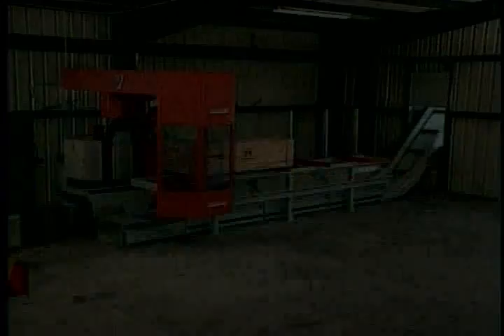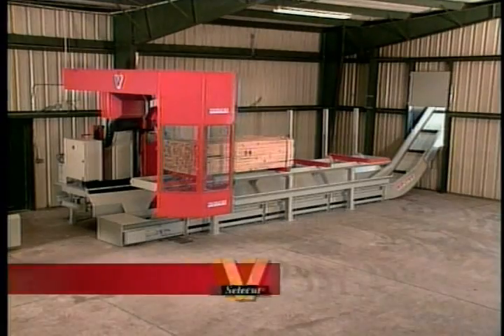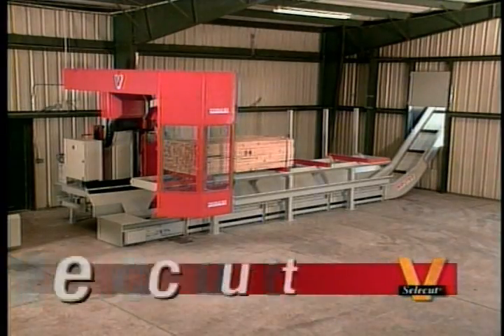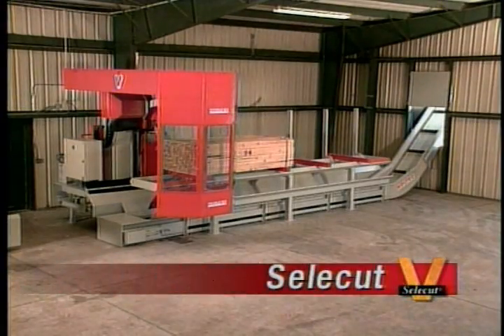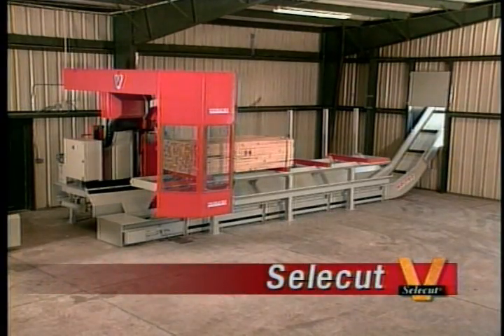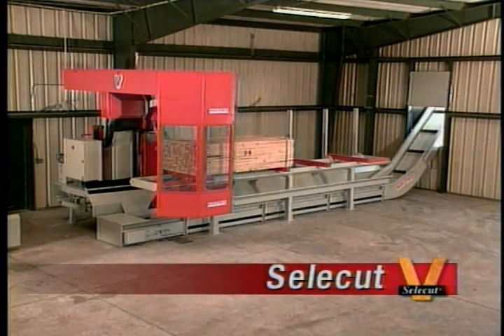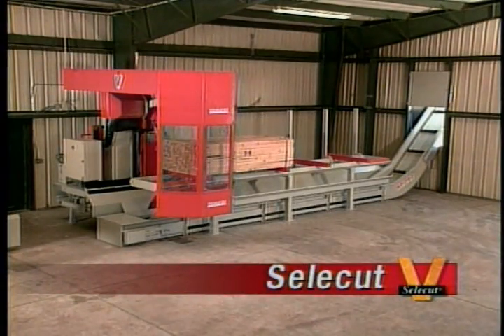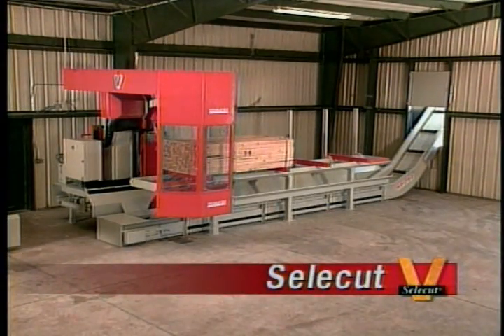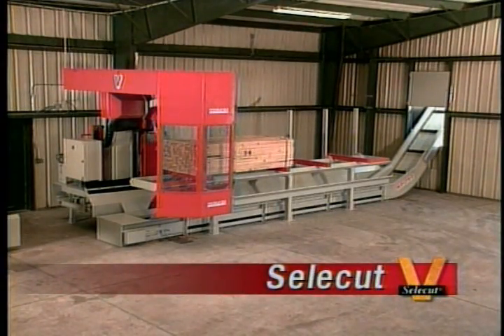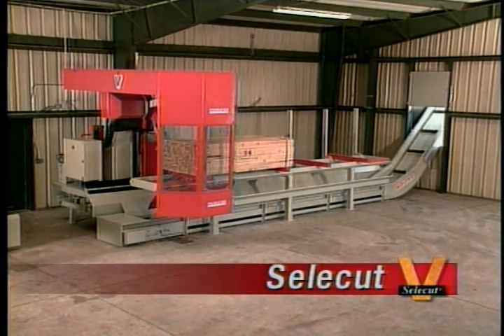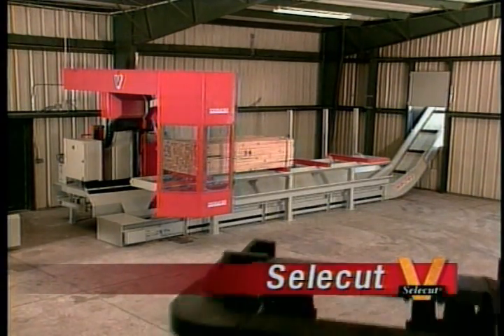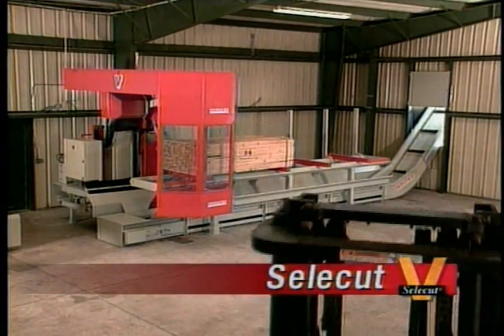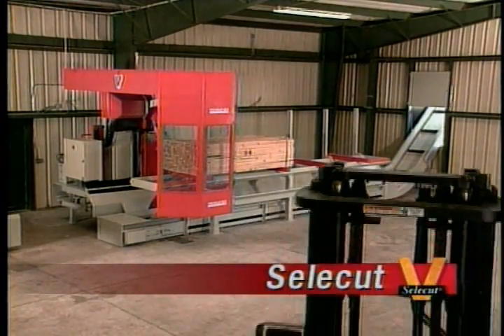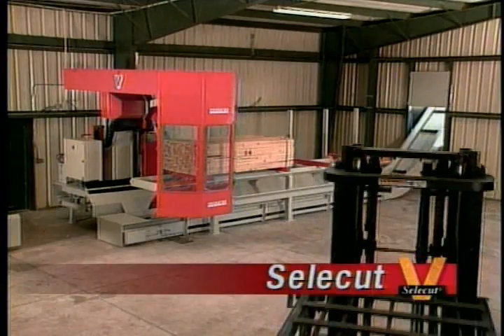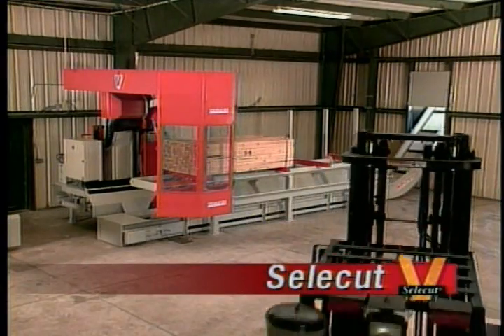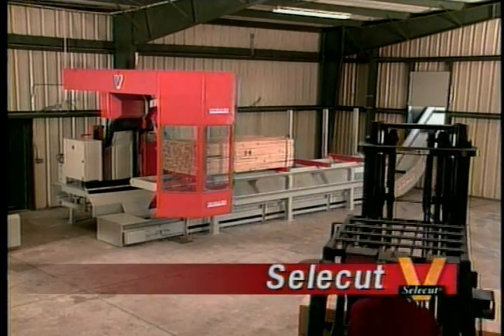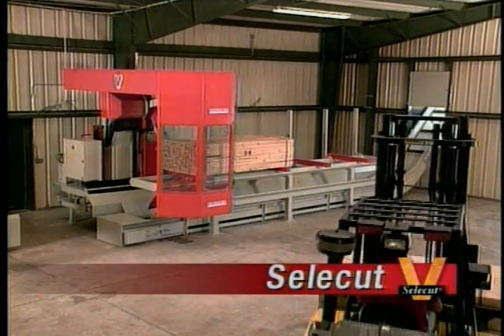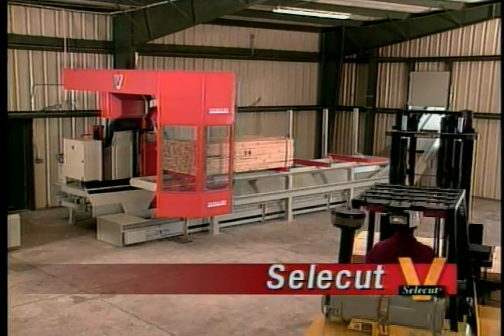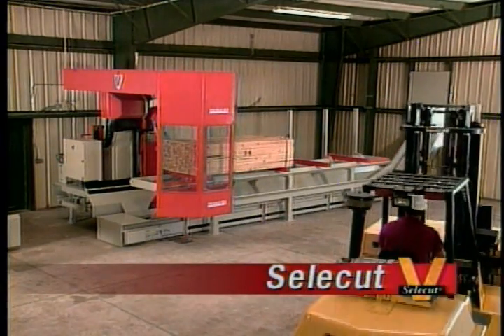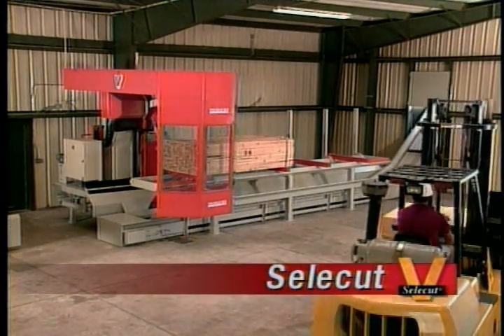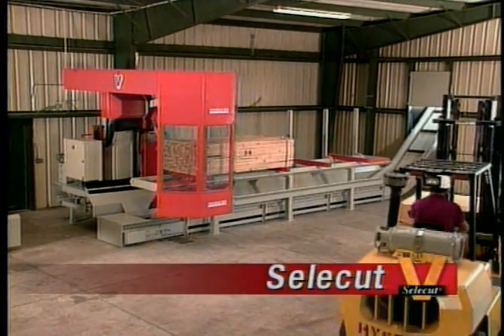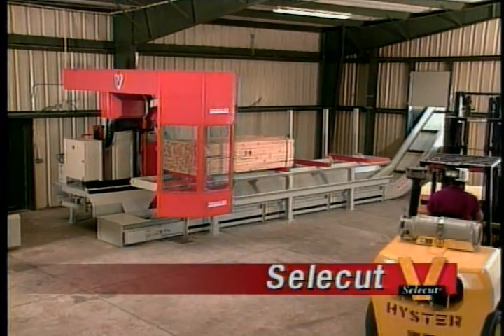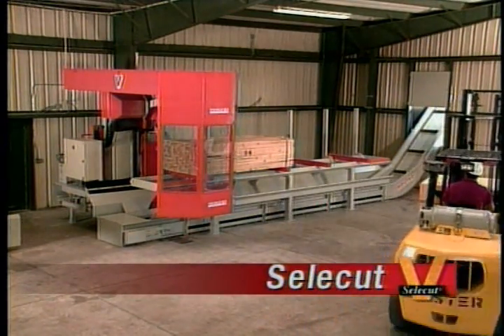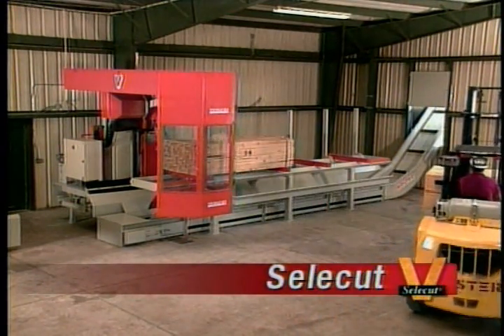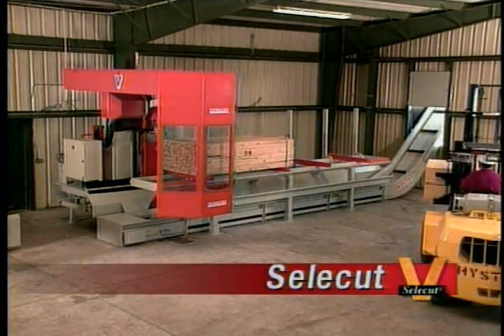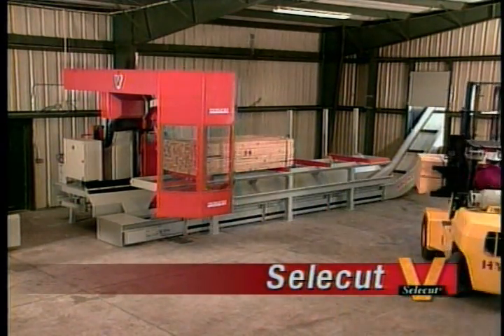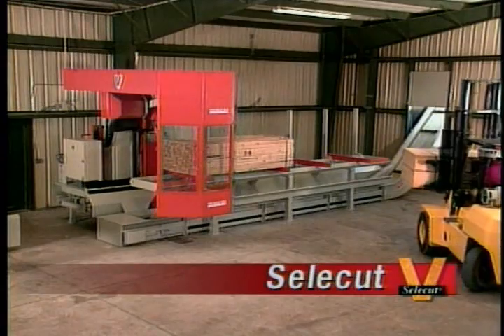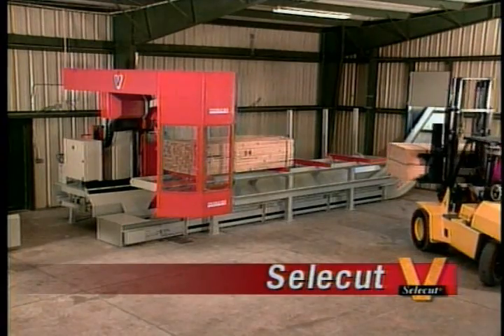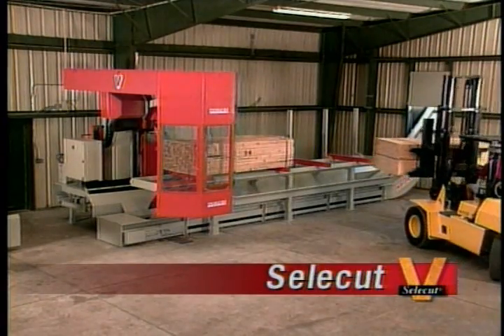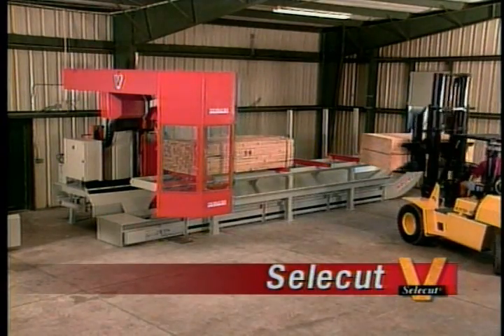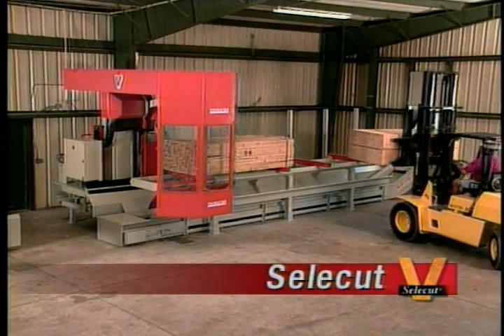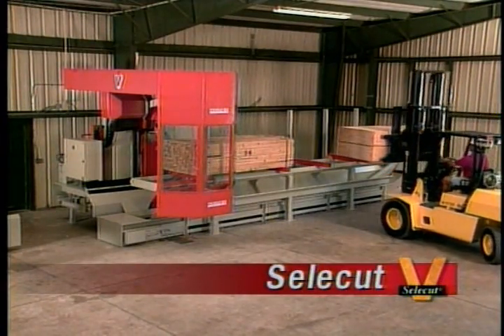For growing businesses that require precision of plus or minus one millimeter, the SelectCut V is the perfect solution, offering the flexibility to meet your production requirements in a limited space environment.